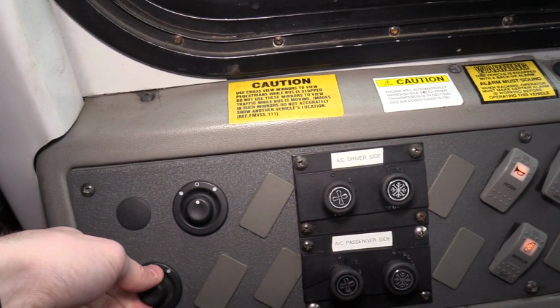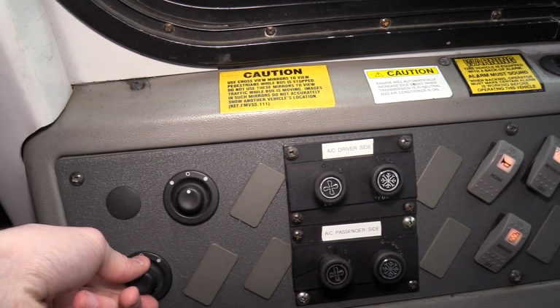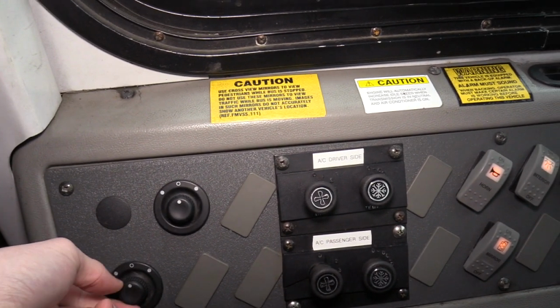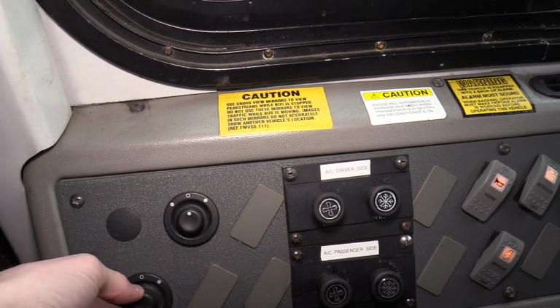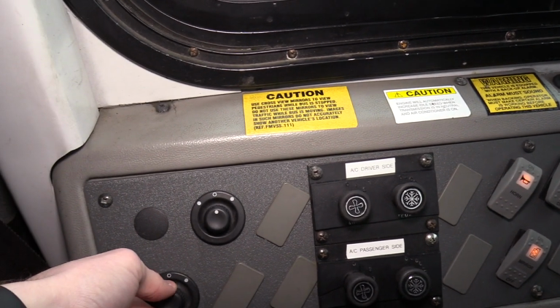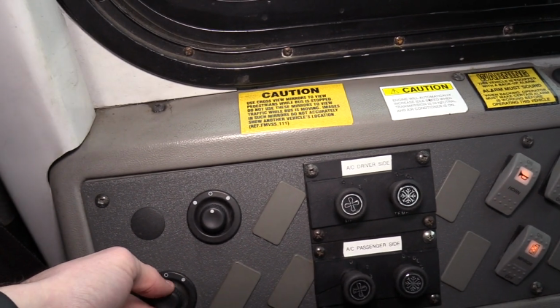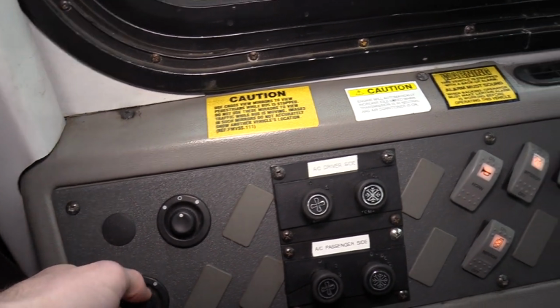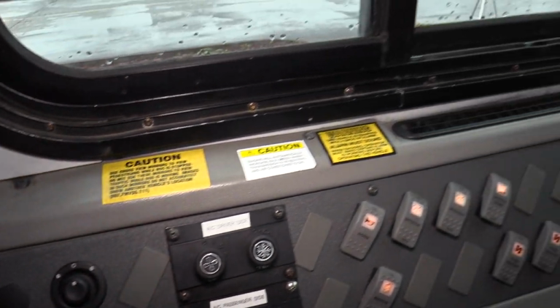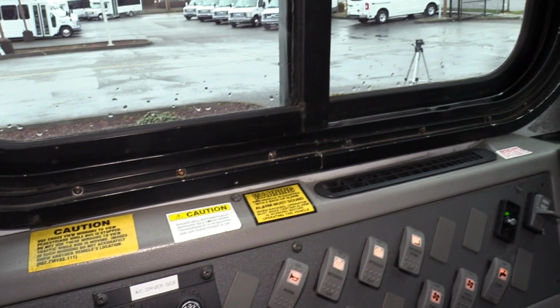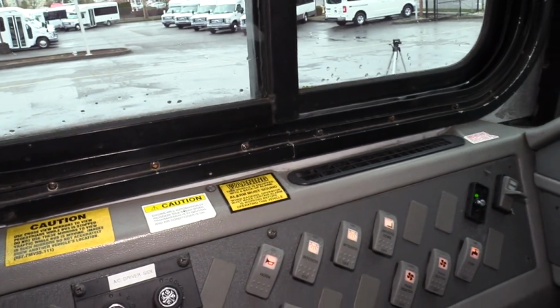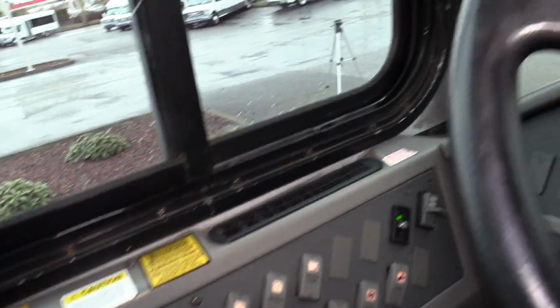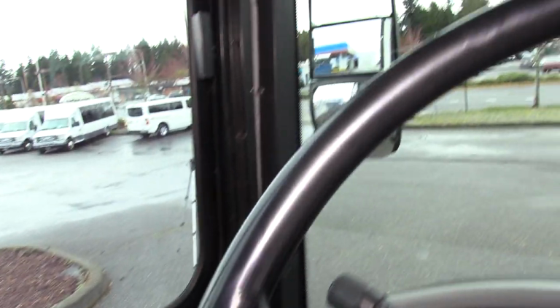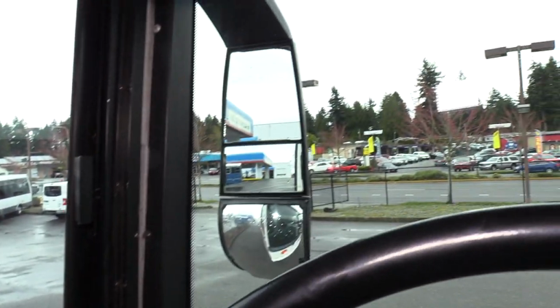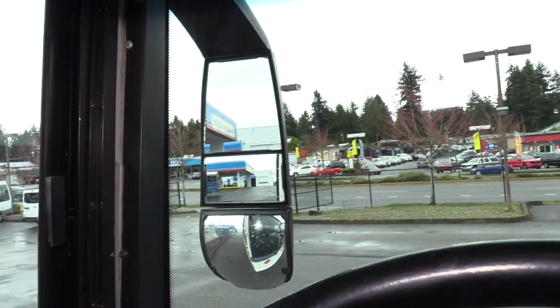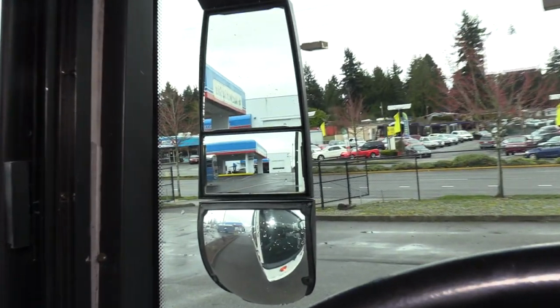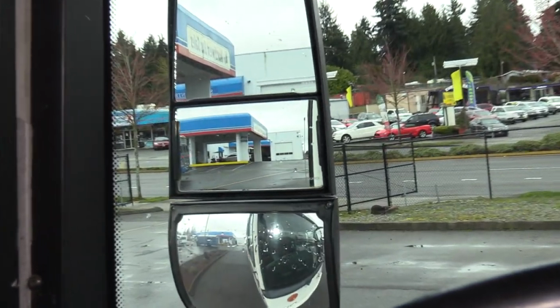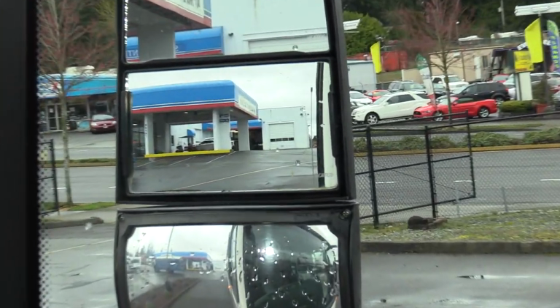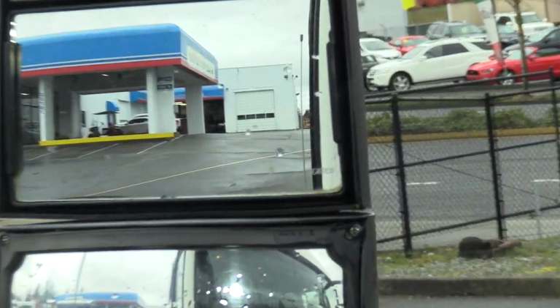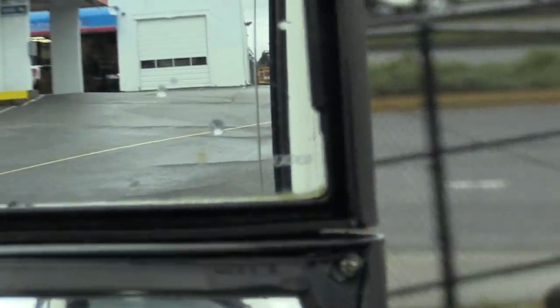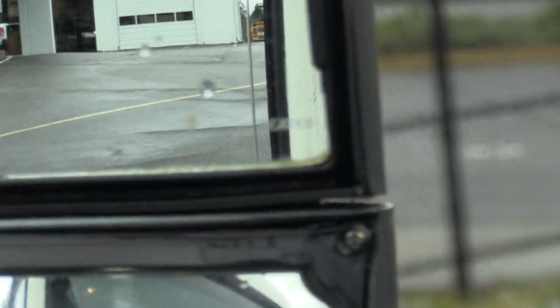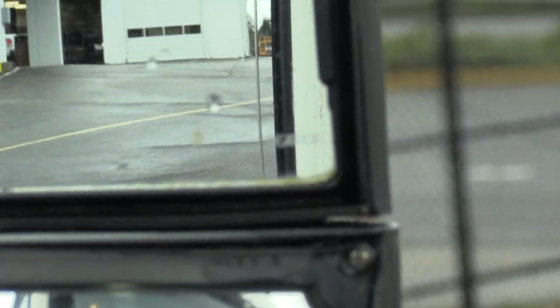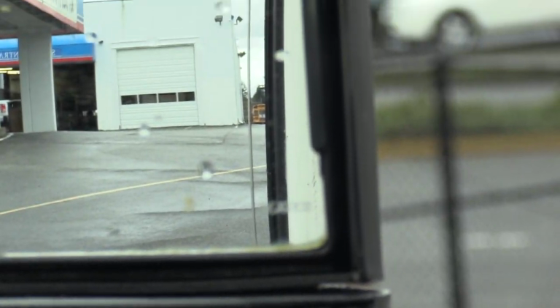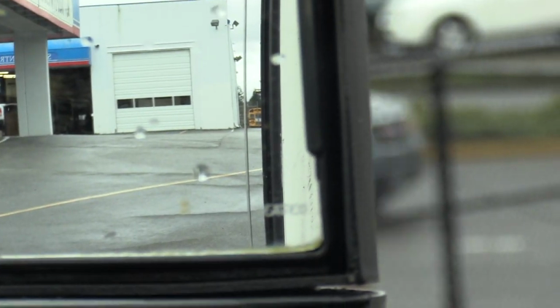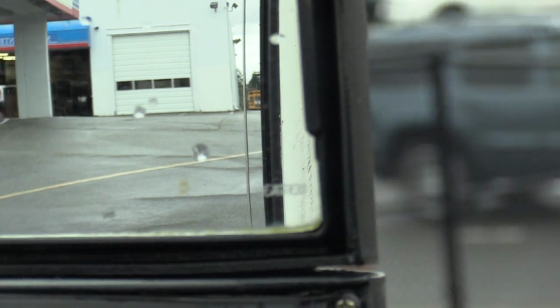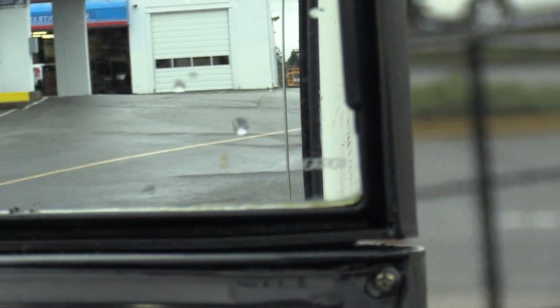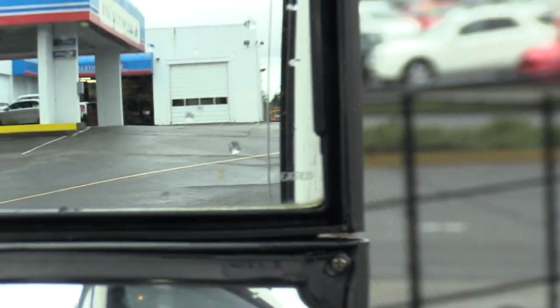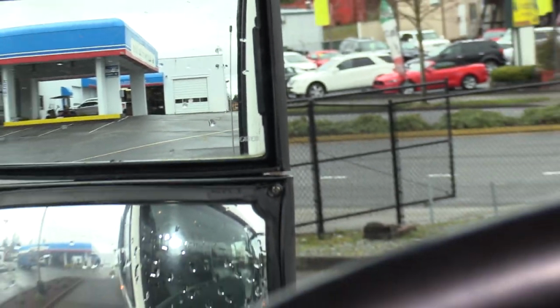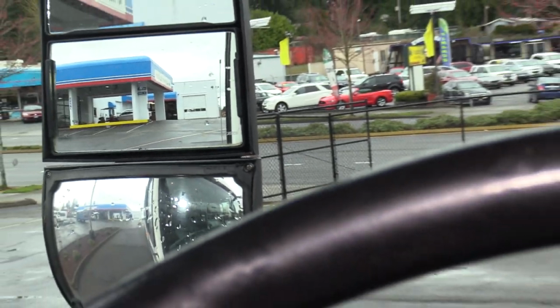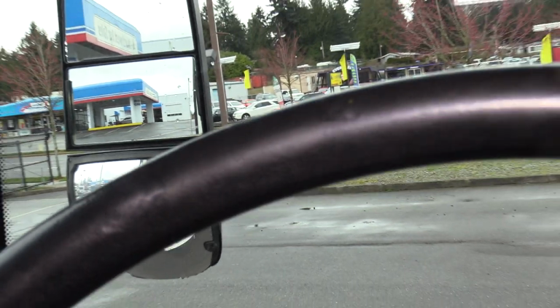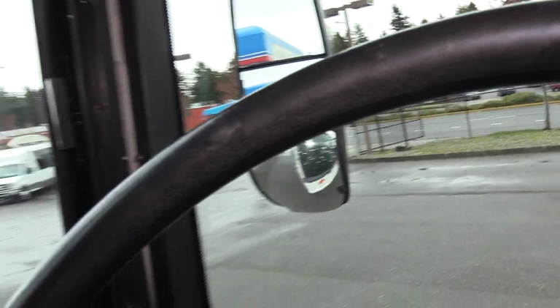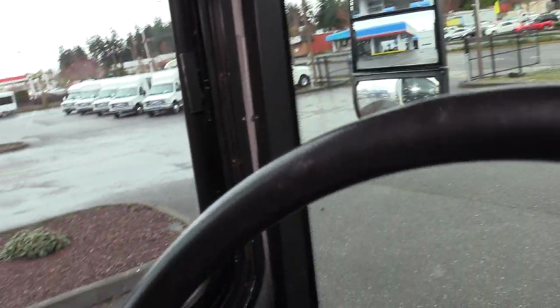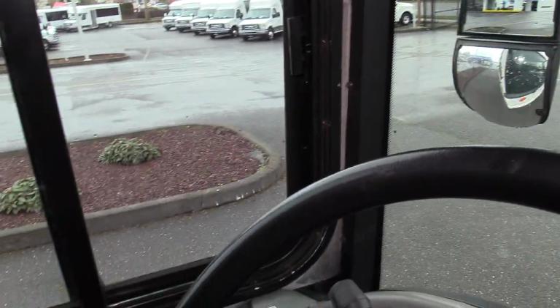This also does have powered mirrors, and if you look at the mirror — I don't know if you can see it on the camera — but it does say heated. Definitely an awesome feature.